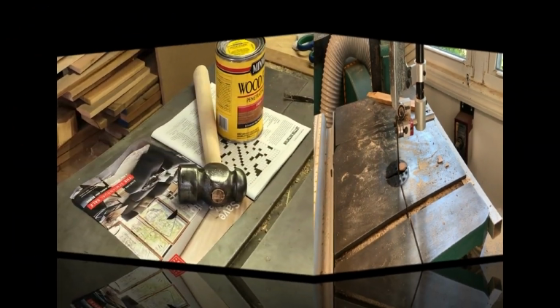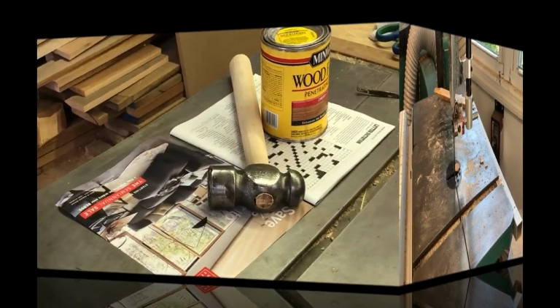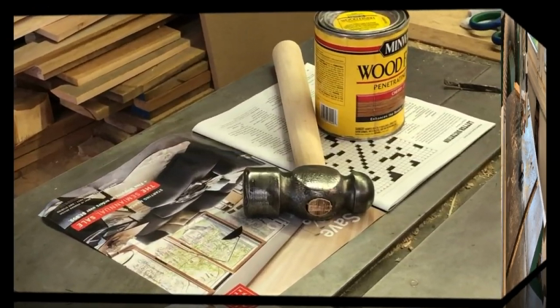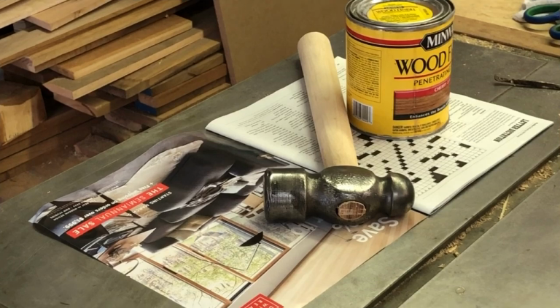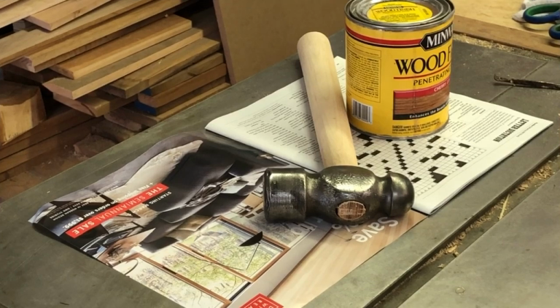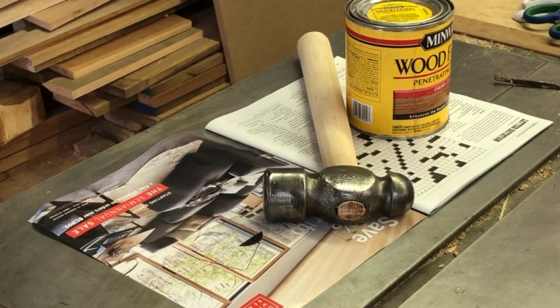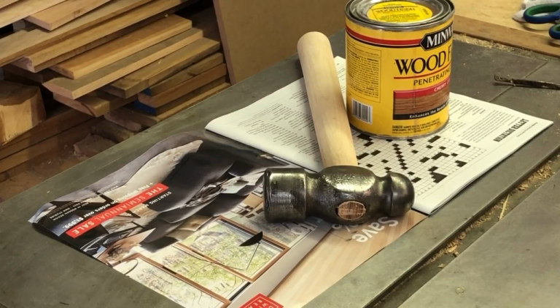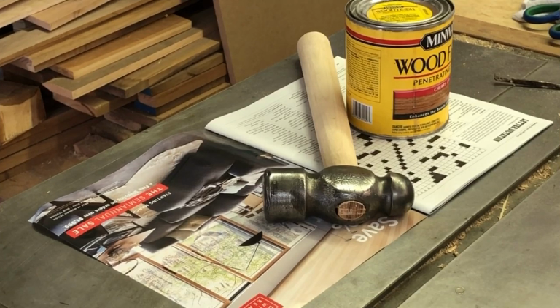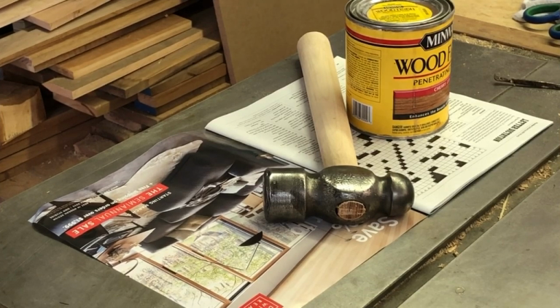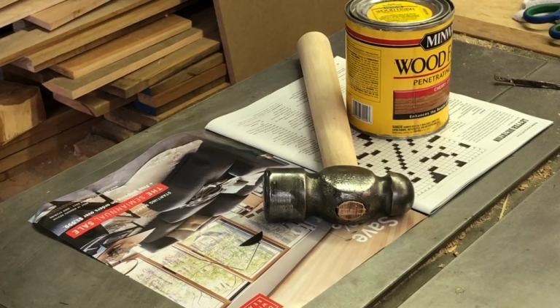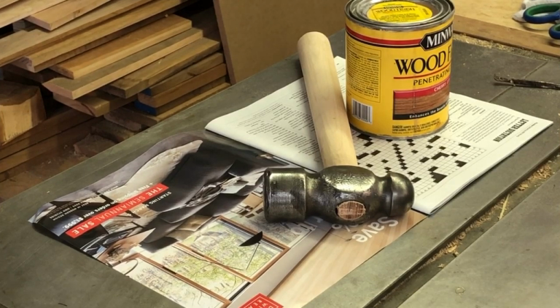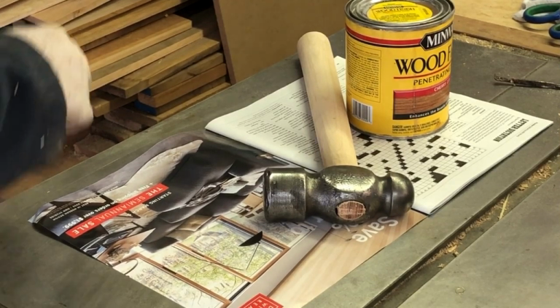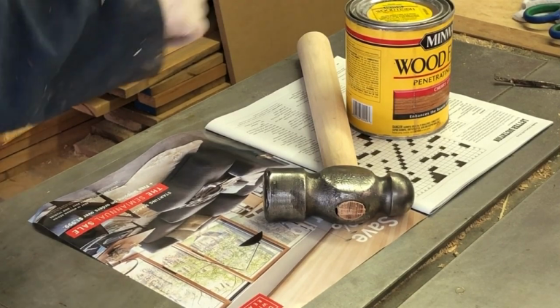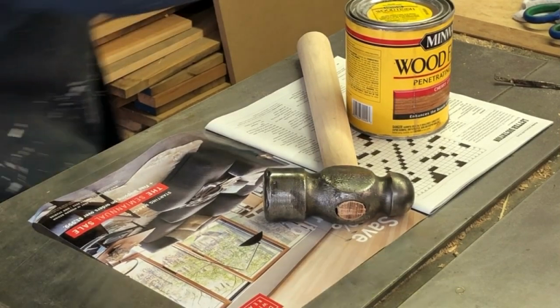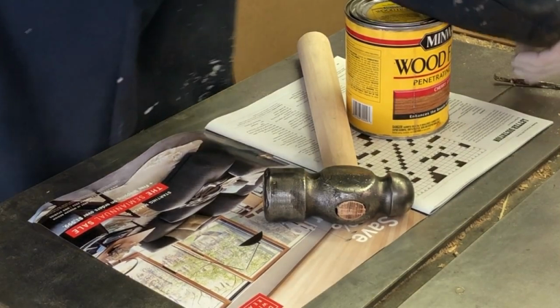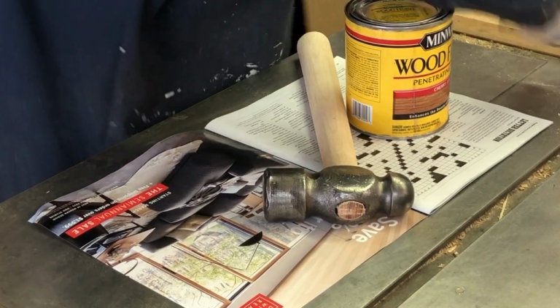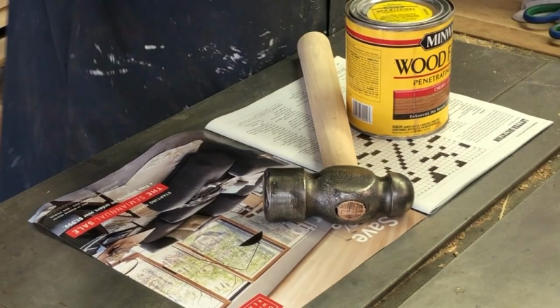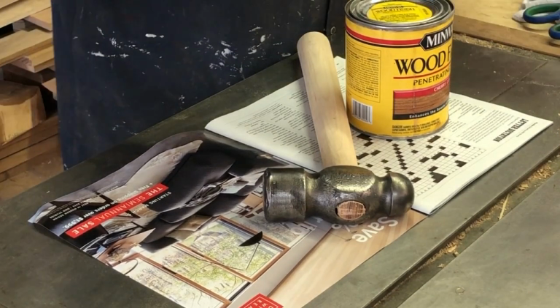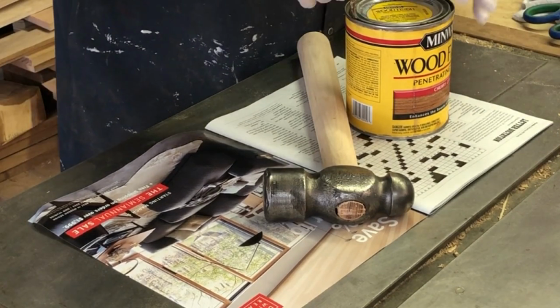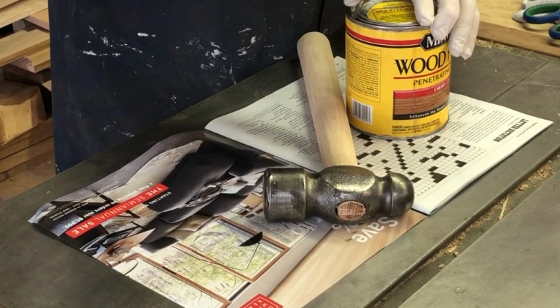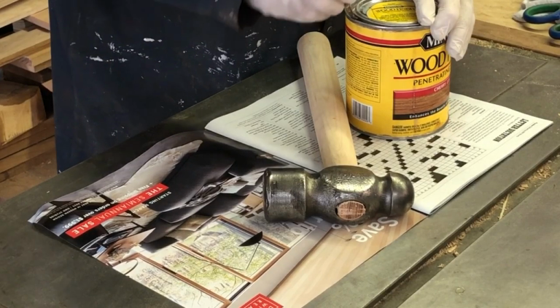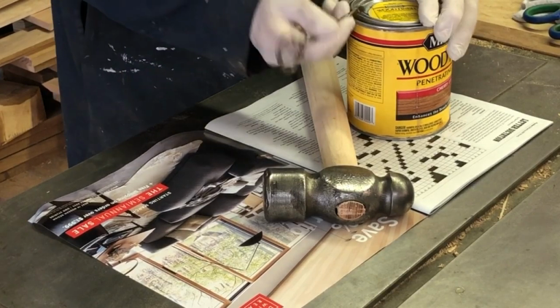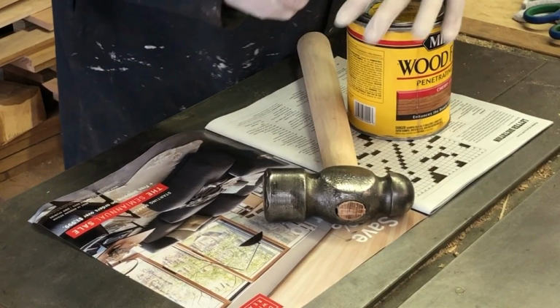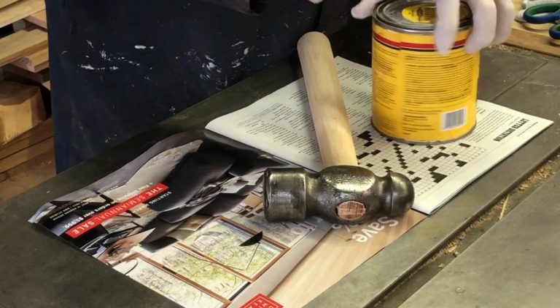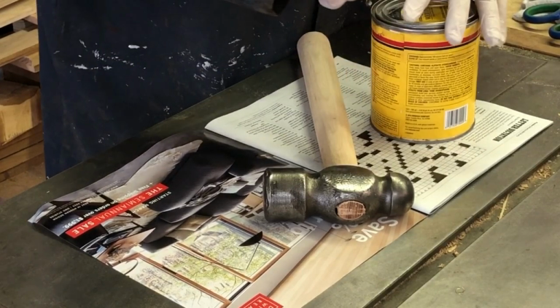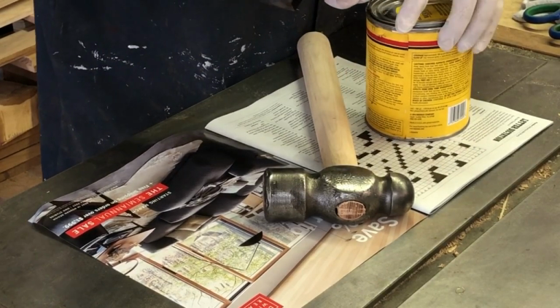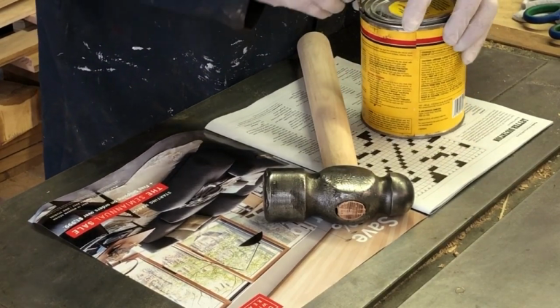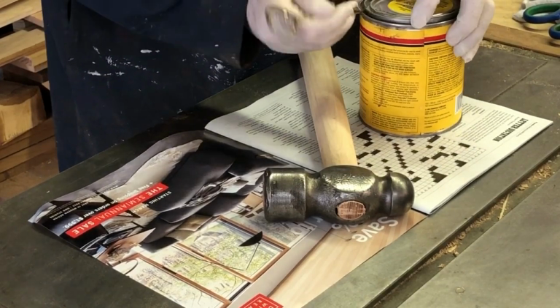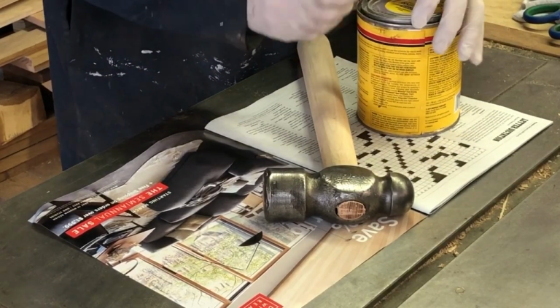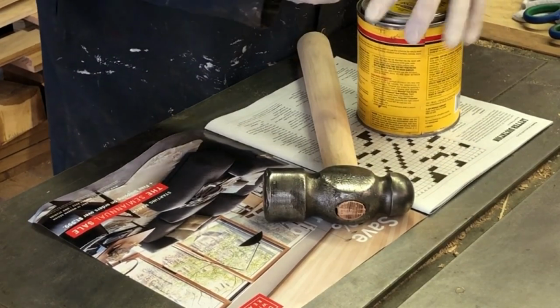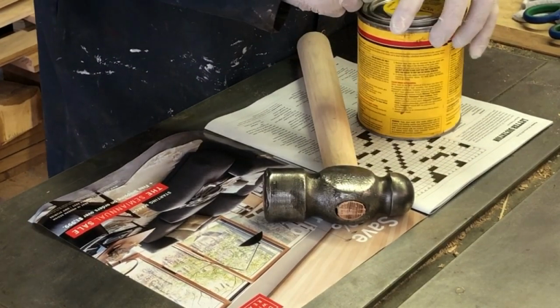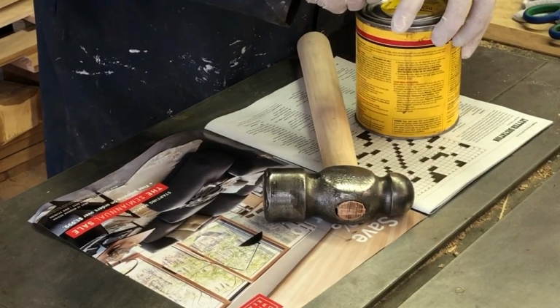To finish it up, I put a little coat of cherry stain on there just to give it a little bit of pizzazz, and I'm probably going to put a little bit of polyurethane on that later on.